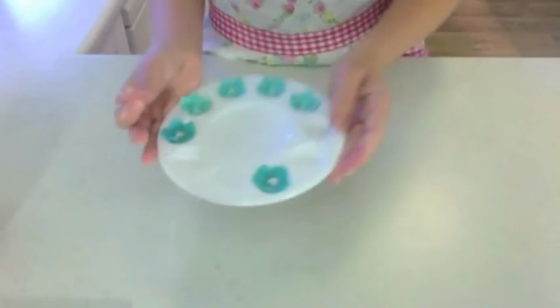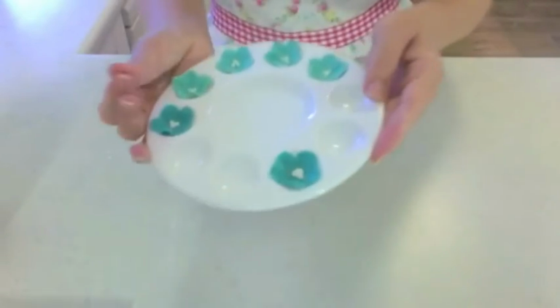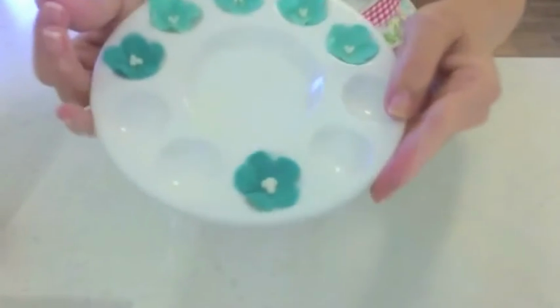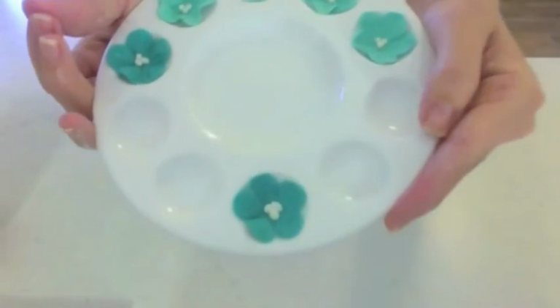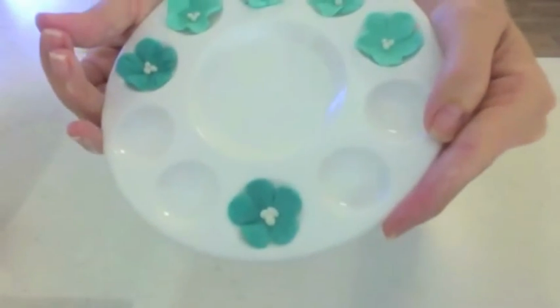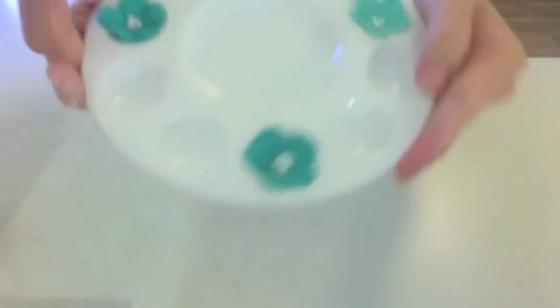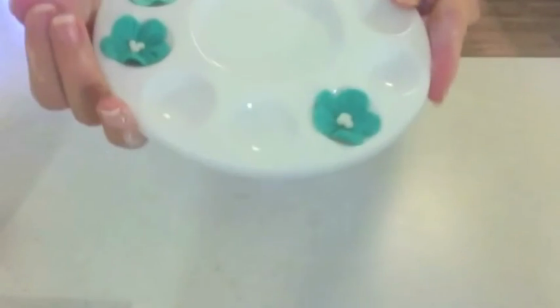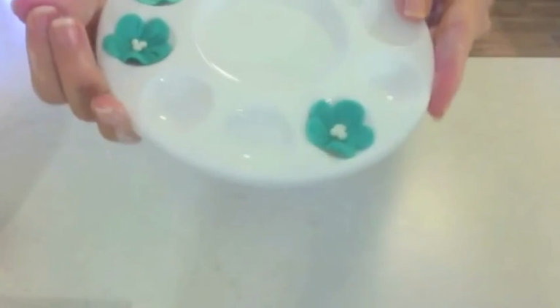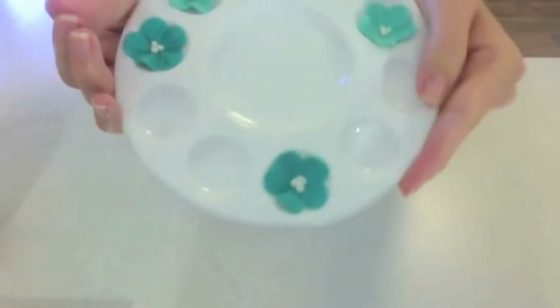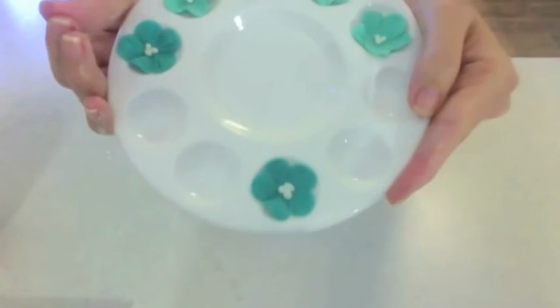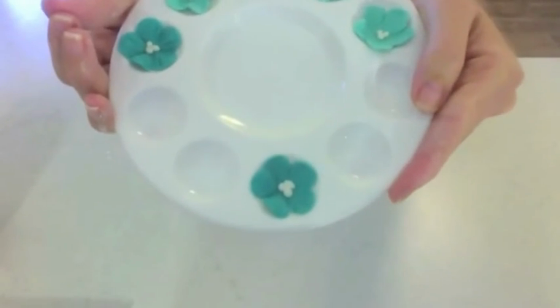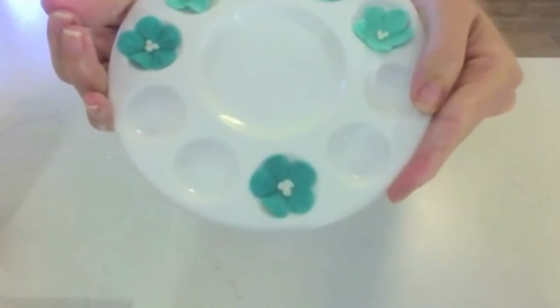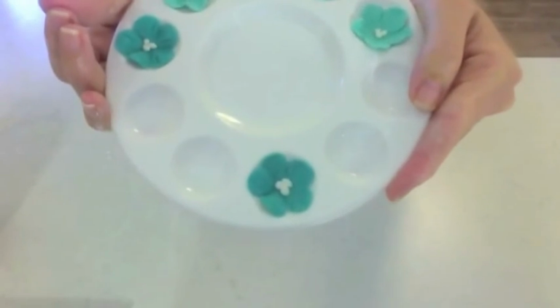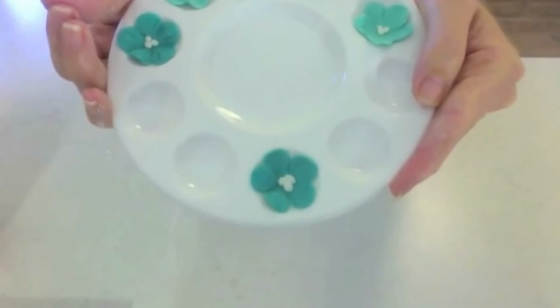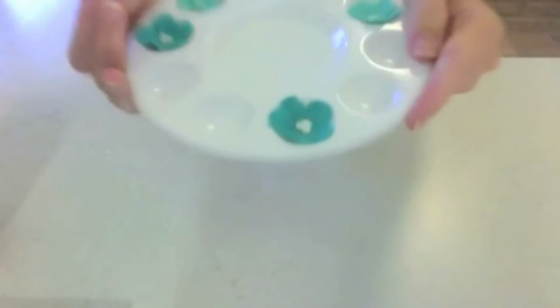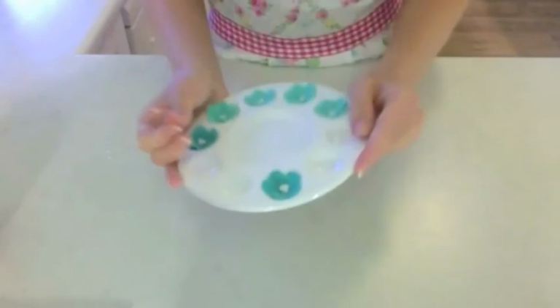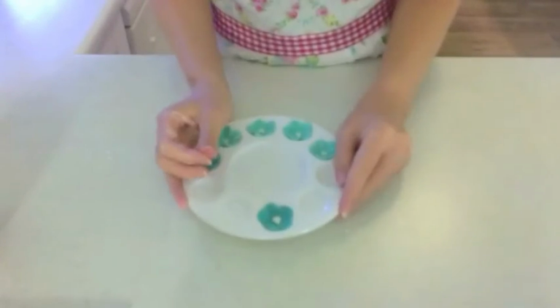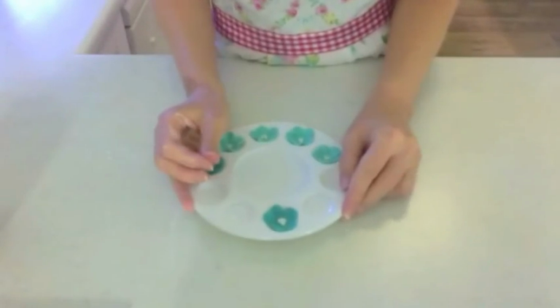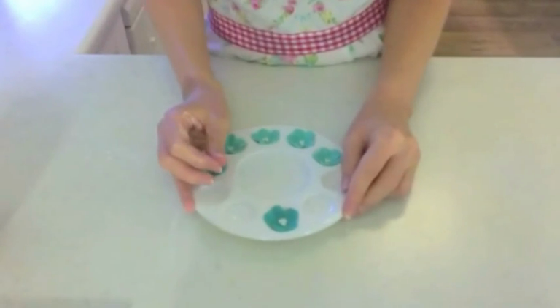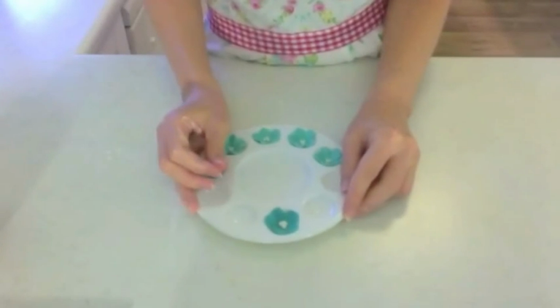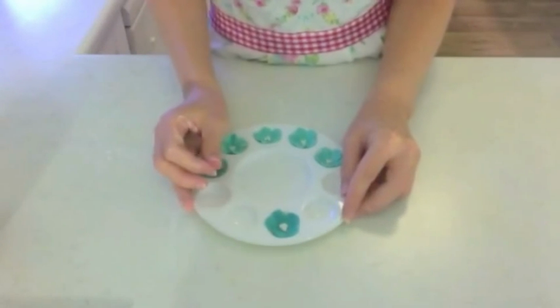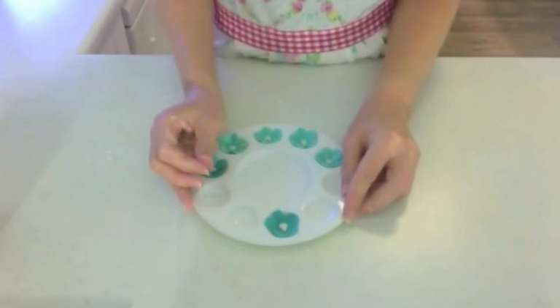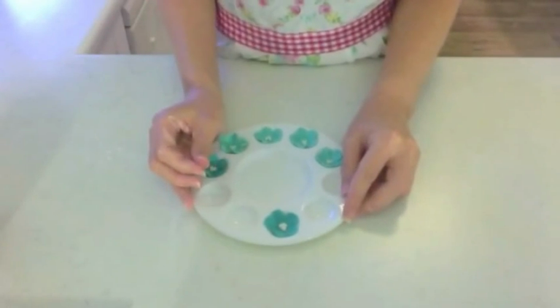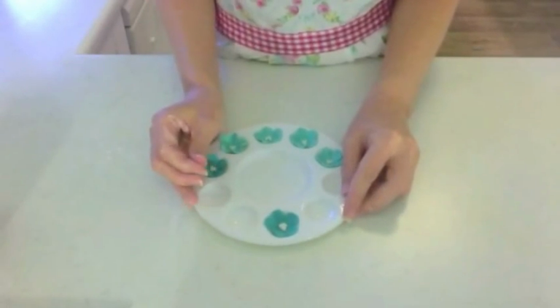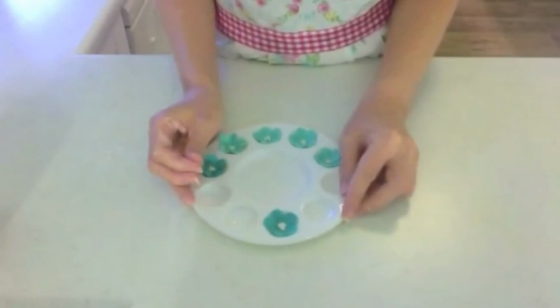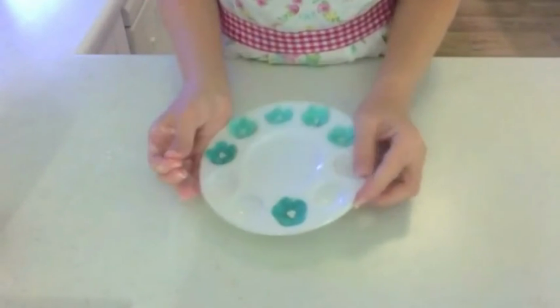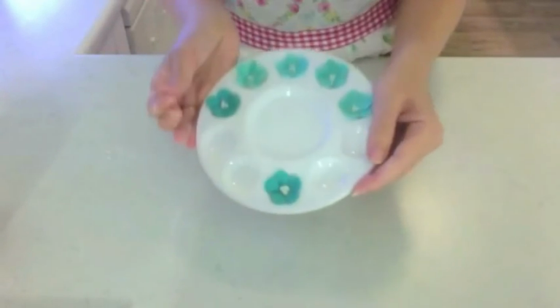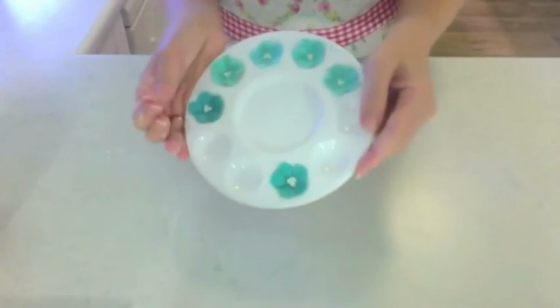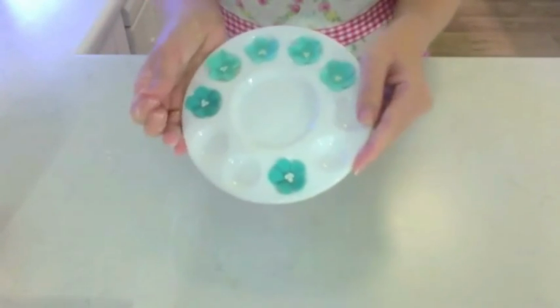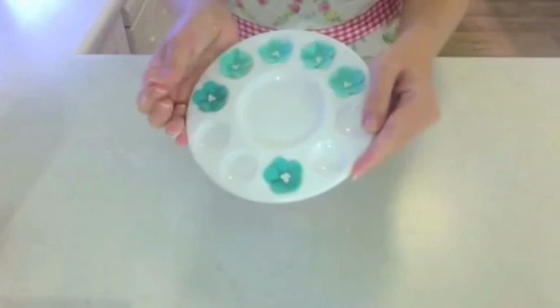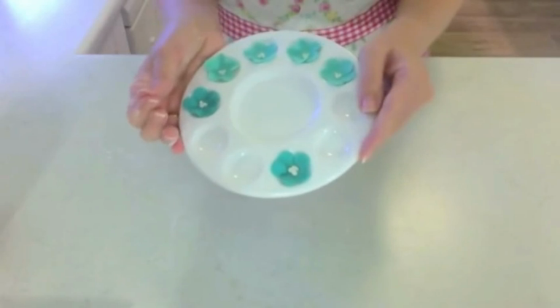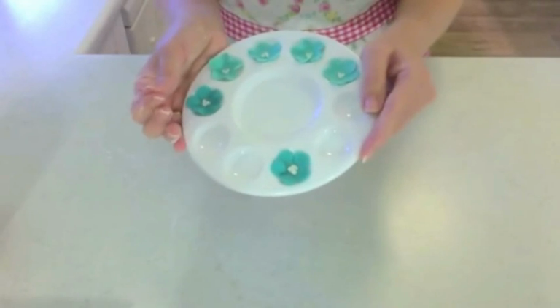And that's a cute little embossed flower. Thanks very much for watching and make sure to subscribe to my channel because I'll be making something with these flowers soon.